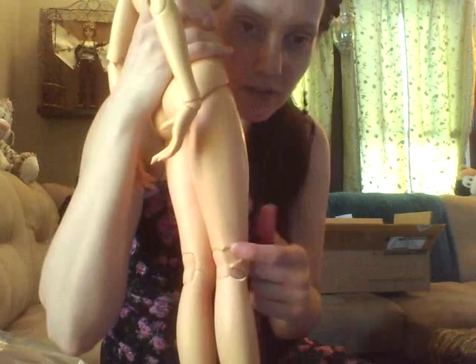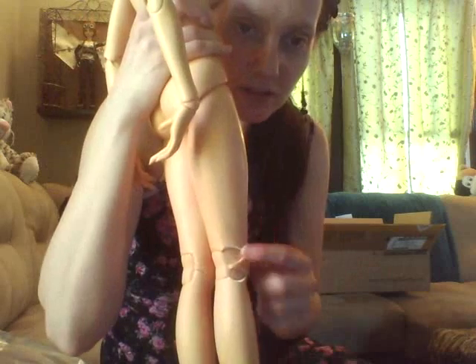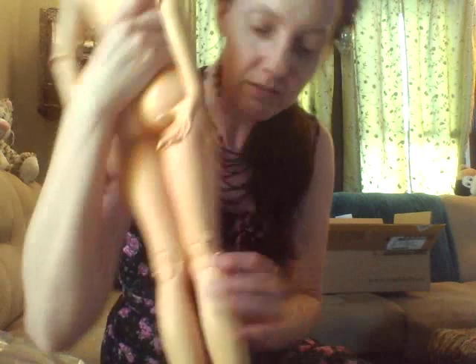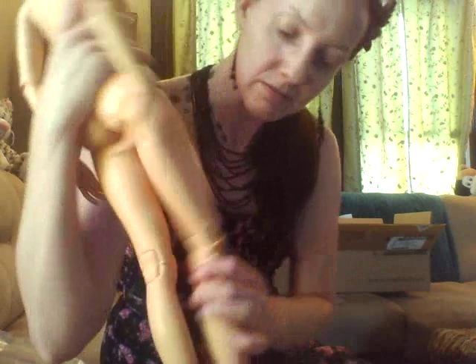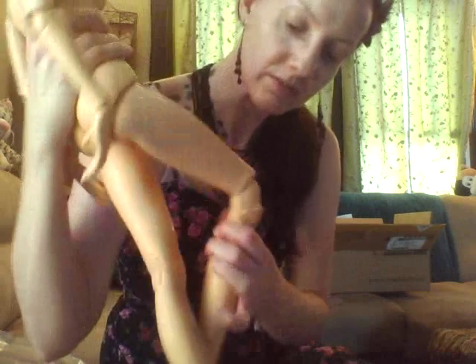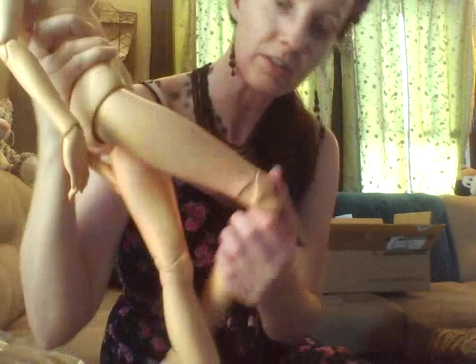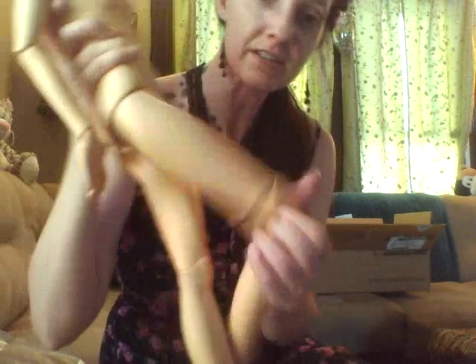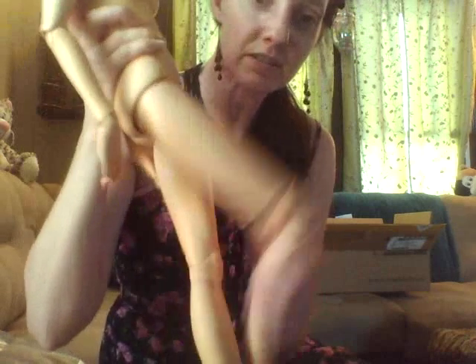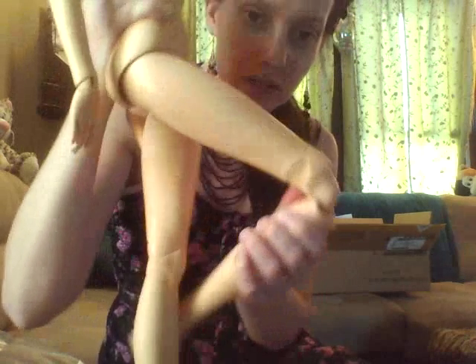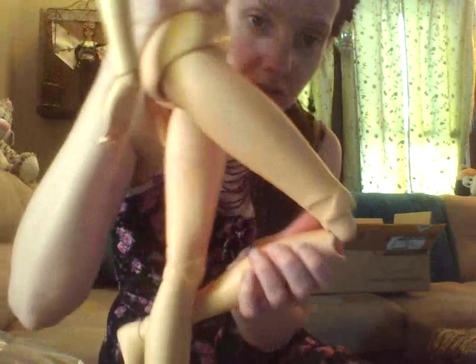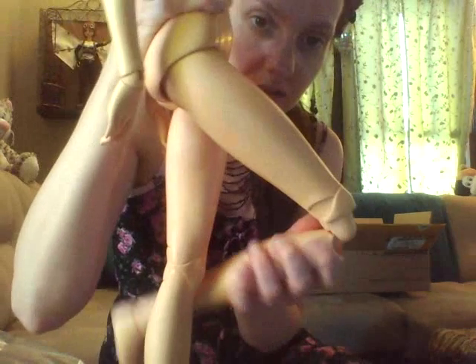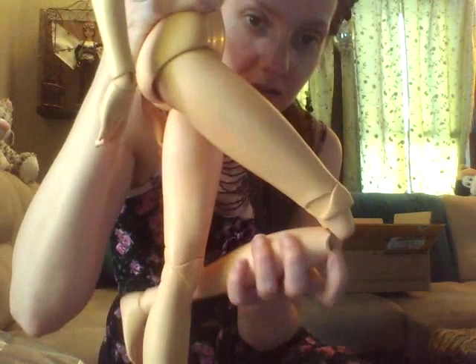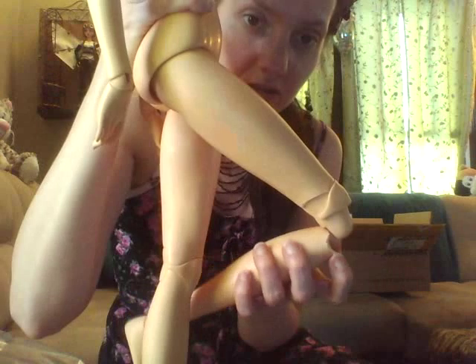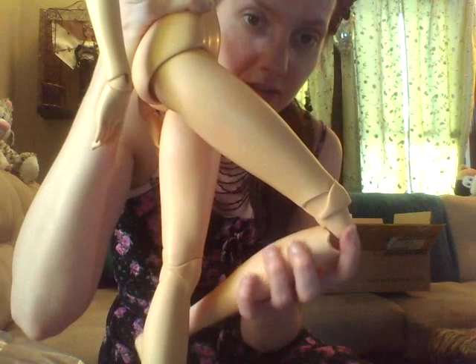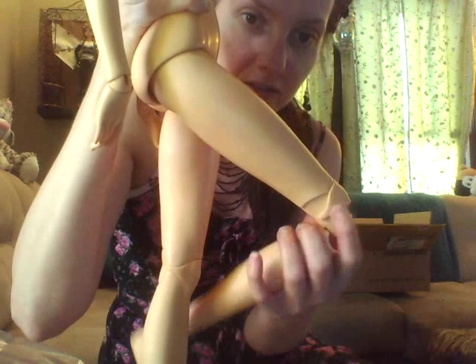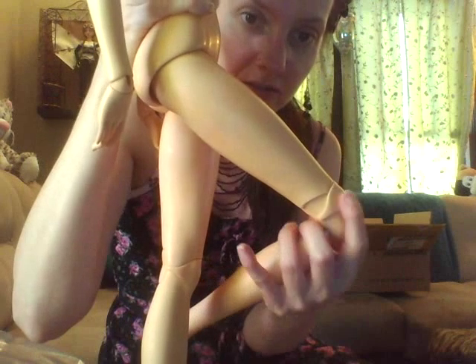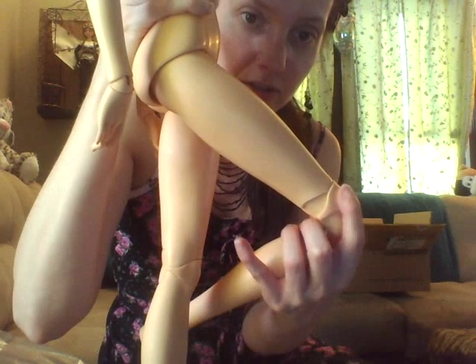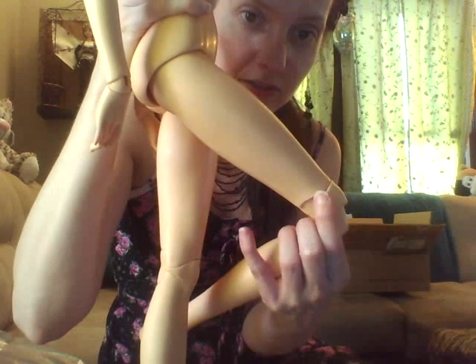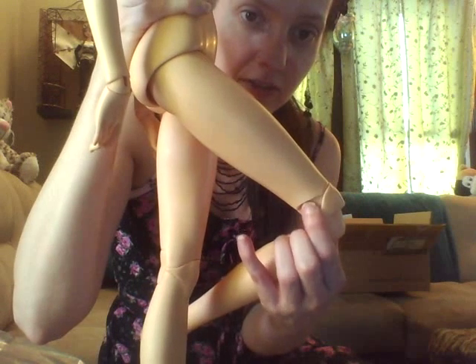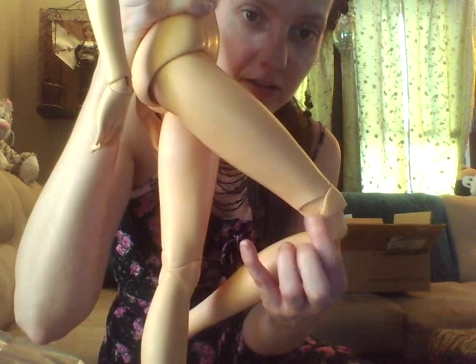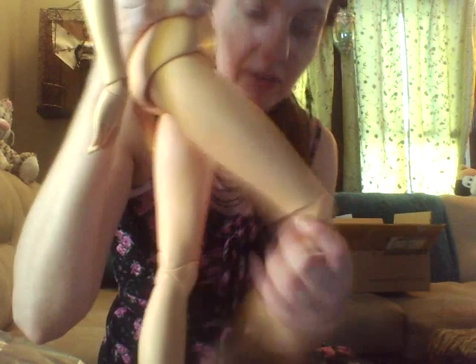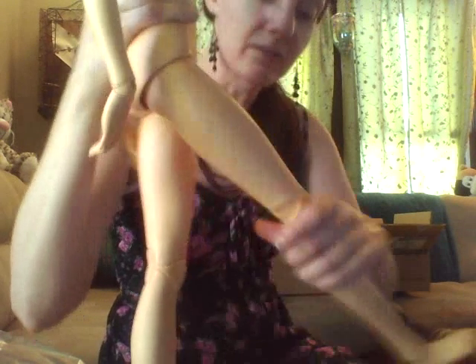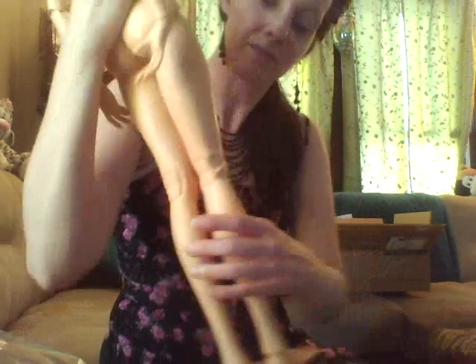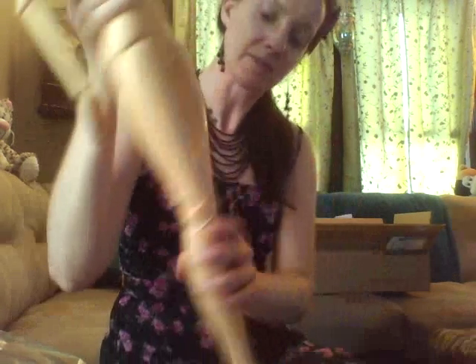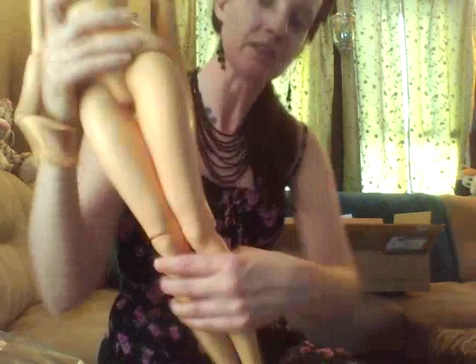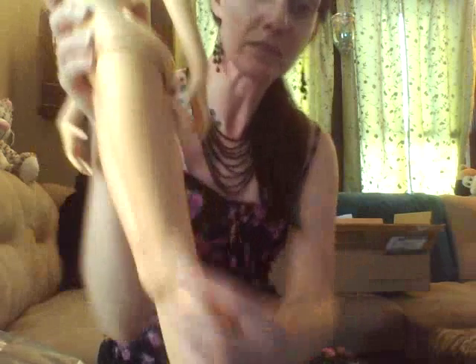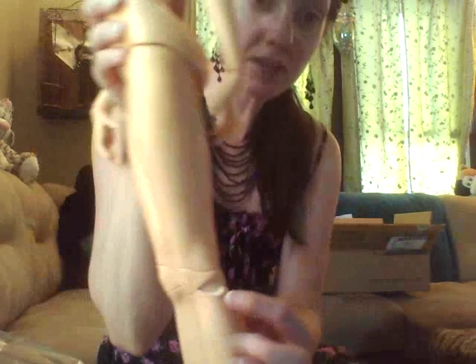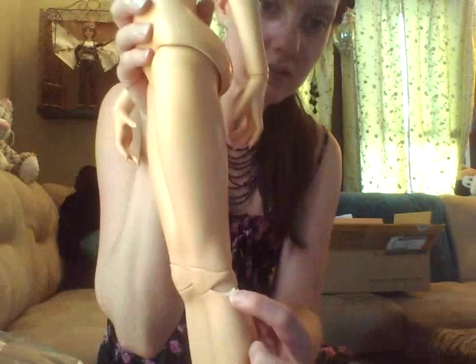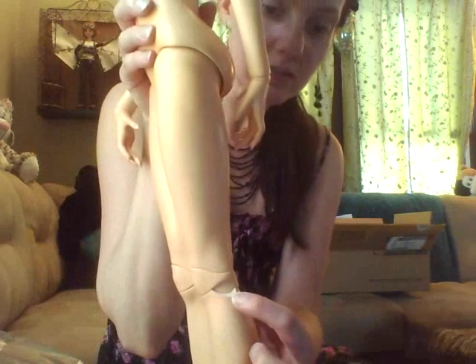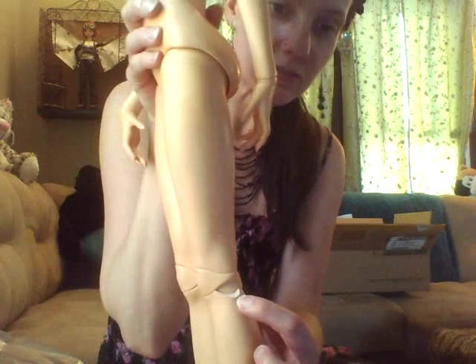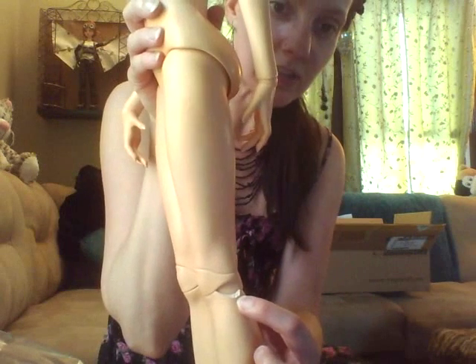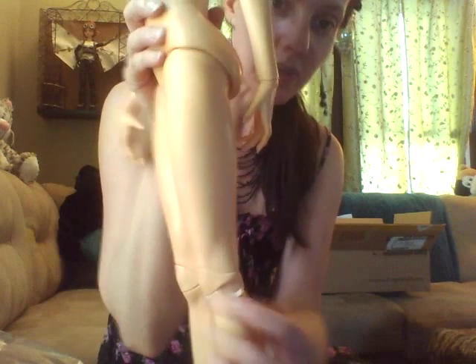Here are the cracks in her knee — right there, and right there. And also on the other side, there's a crack in her knee.